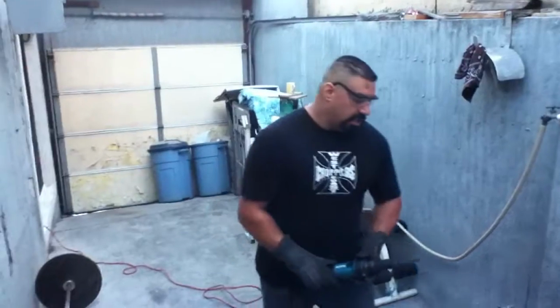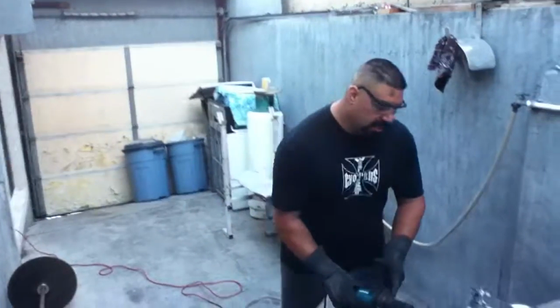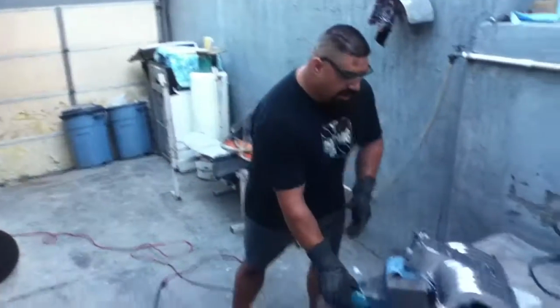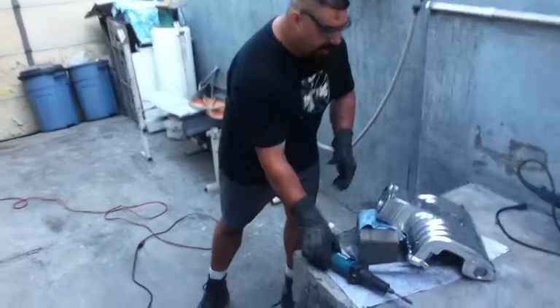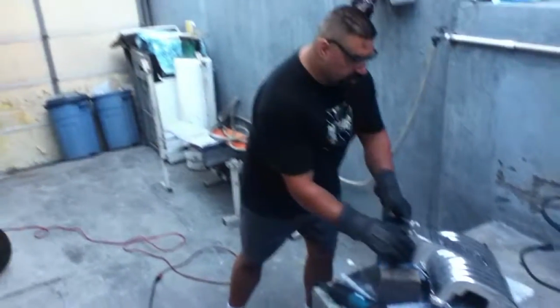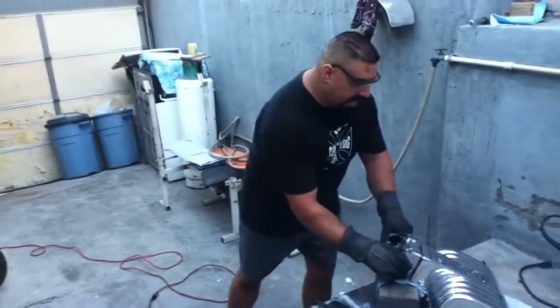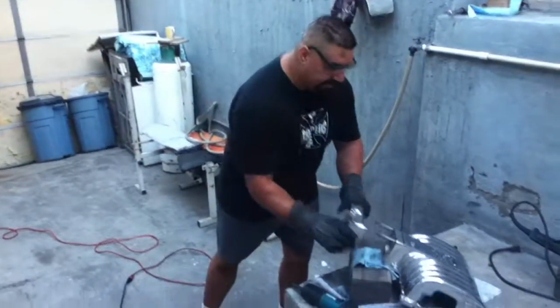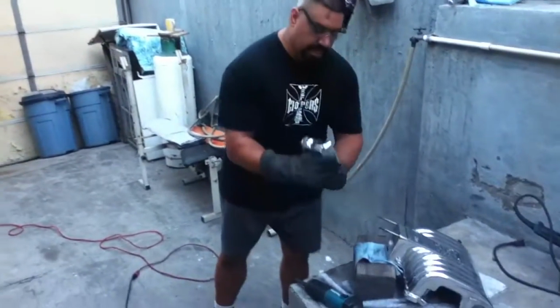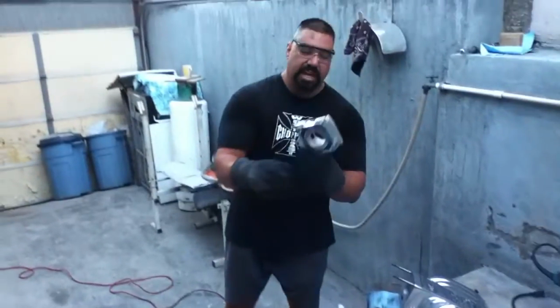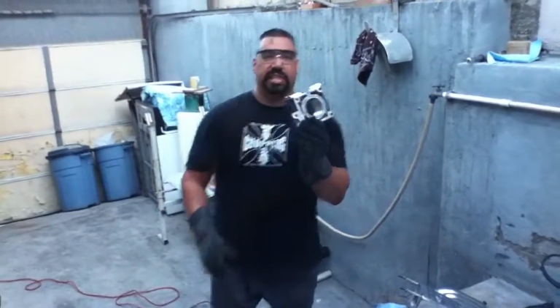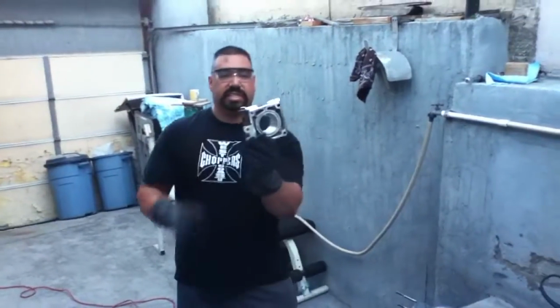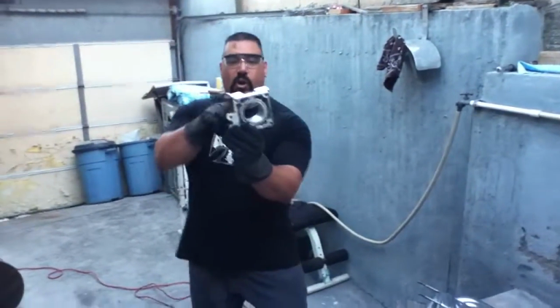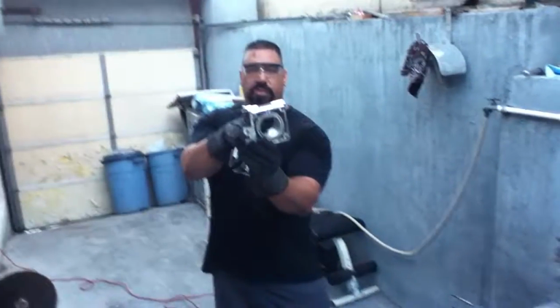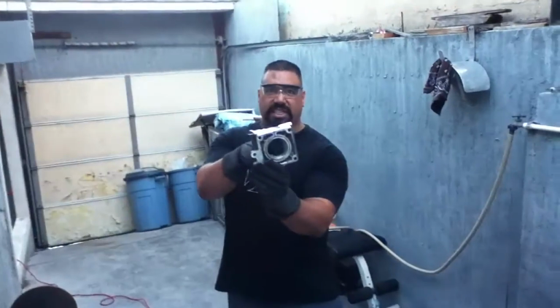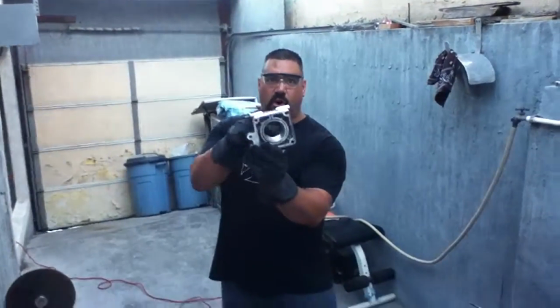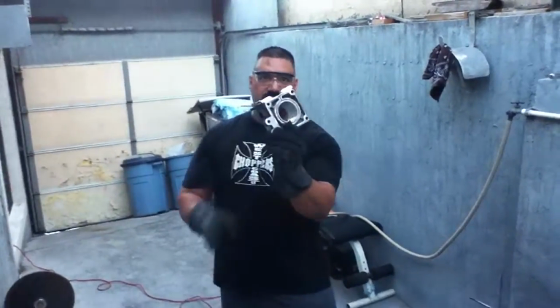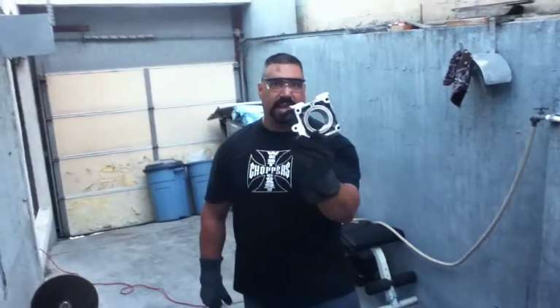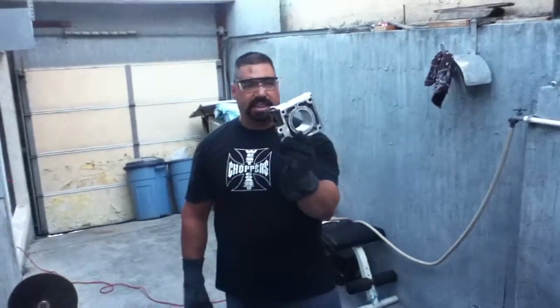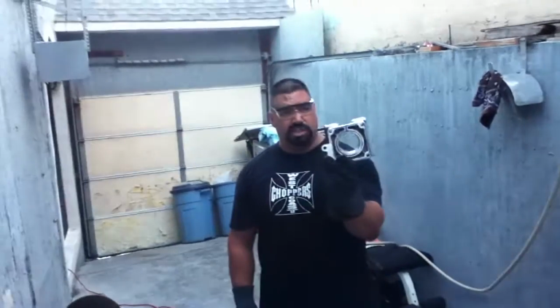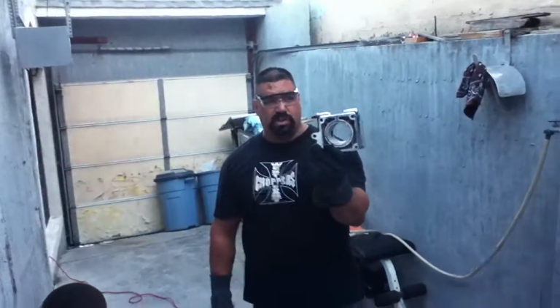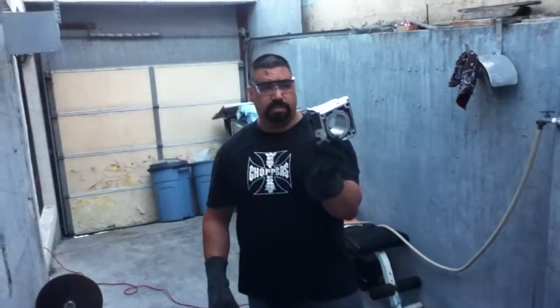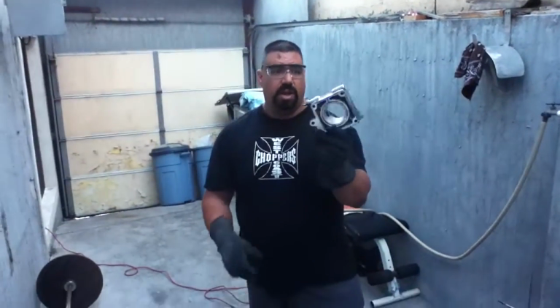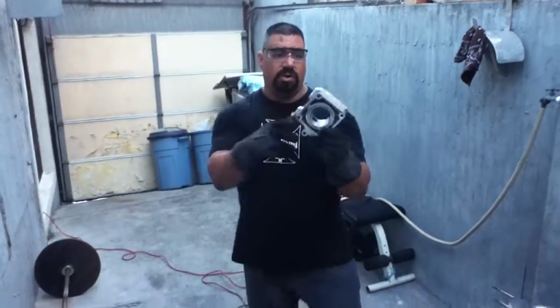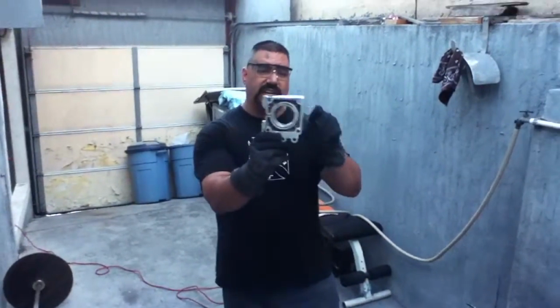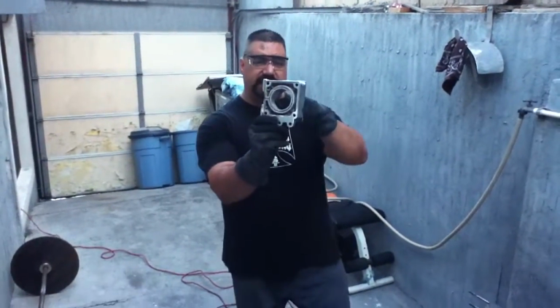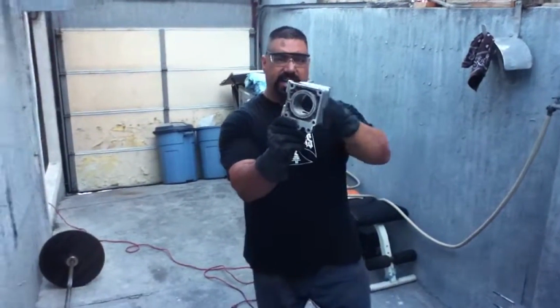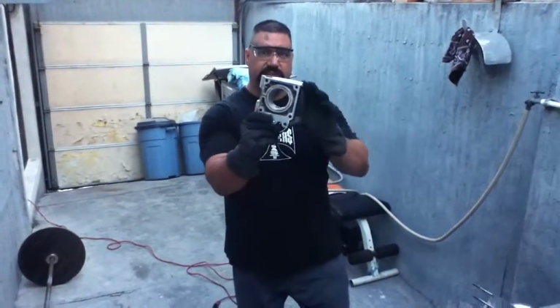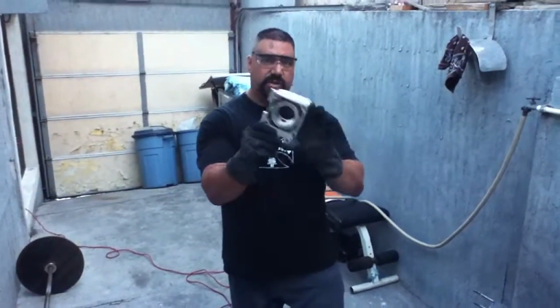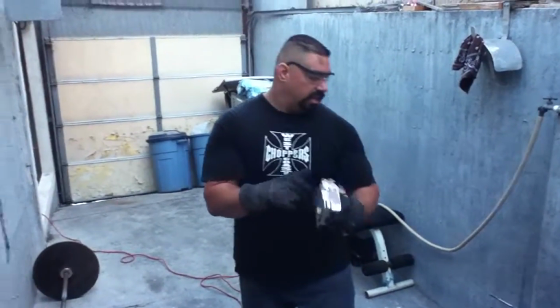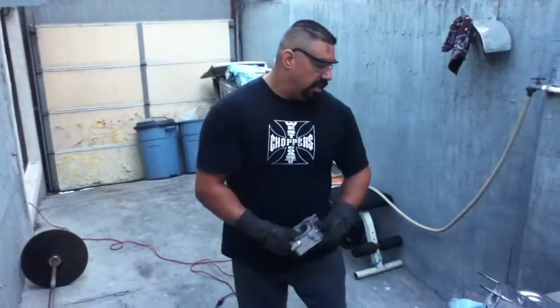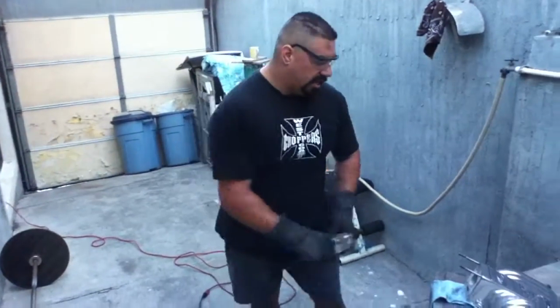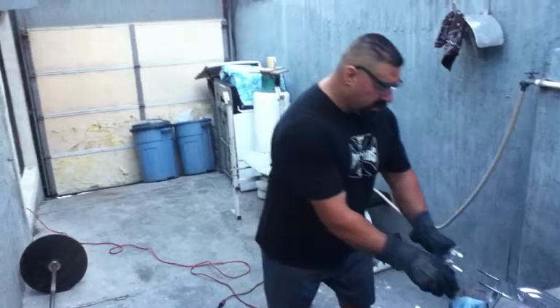Right now I'm going to sand the center hole of this spindle — we're going to sand inside. So let's give it a try.